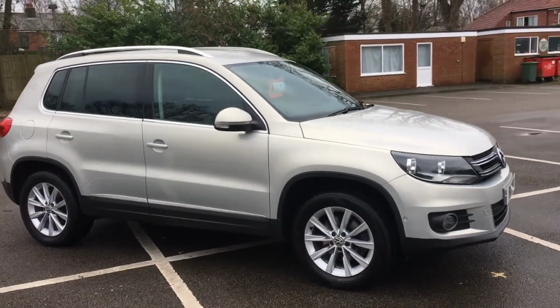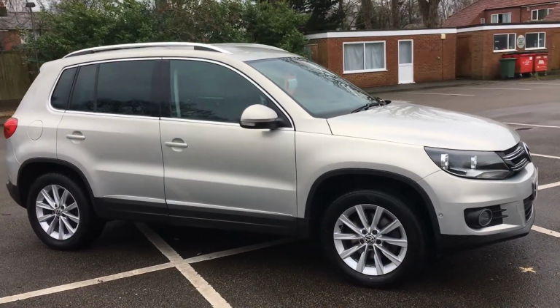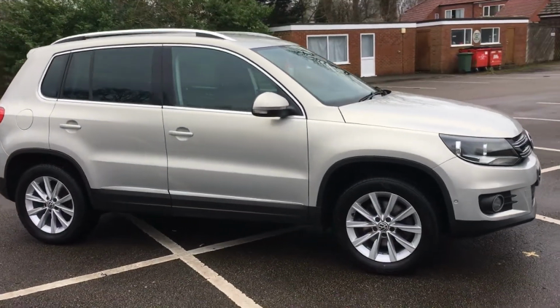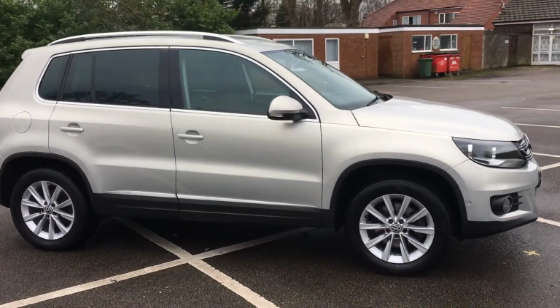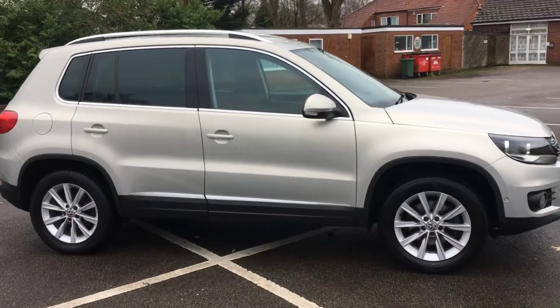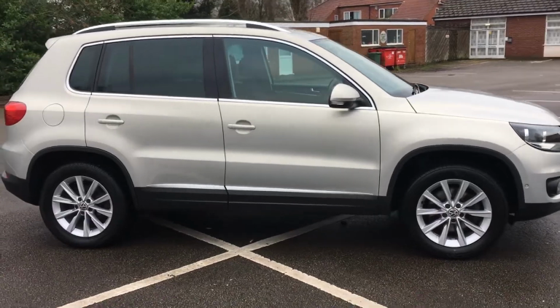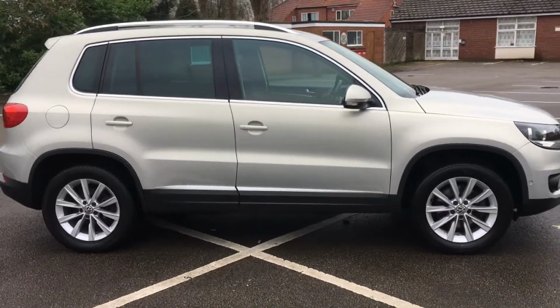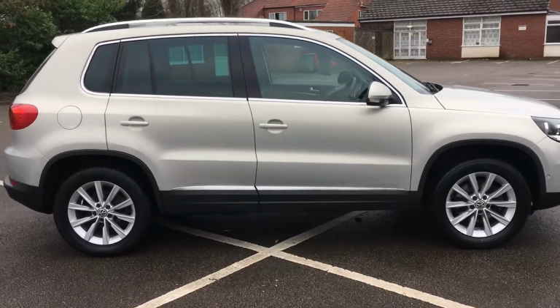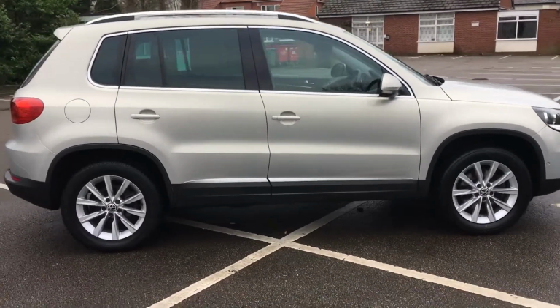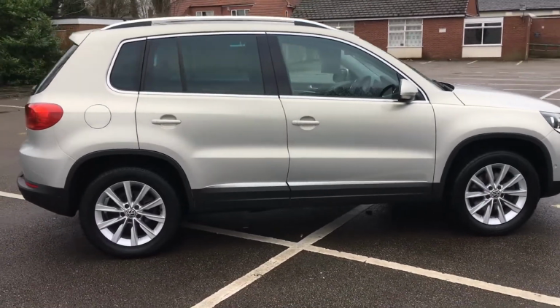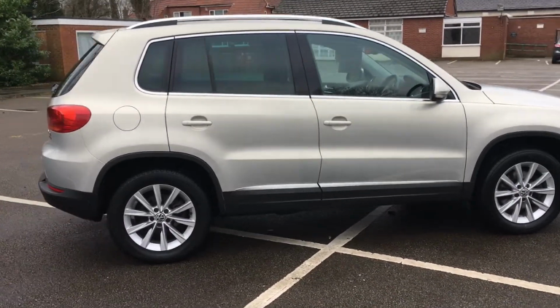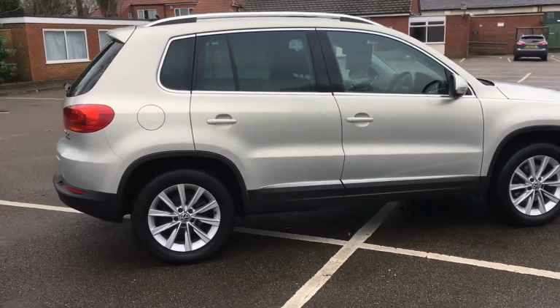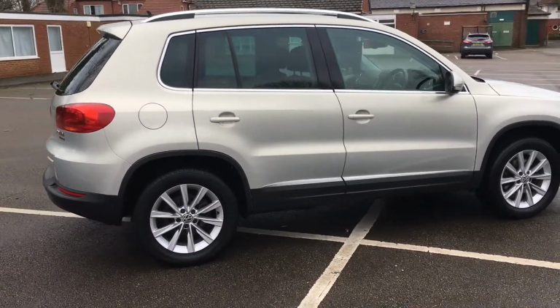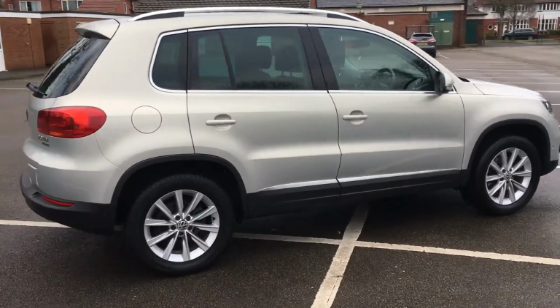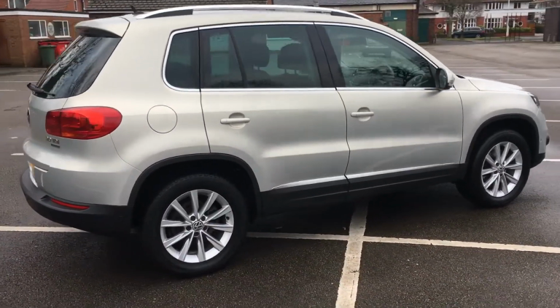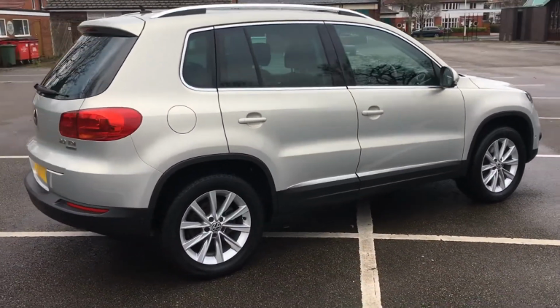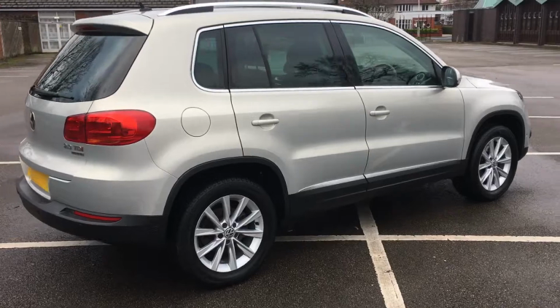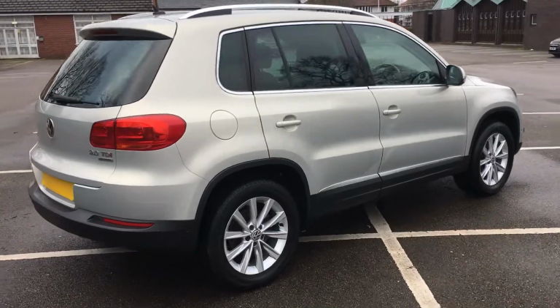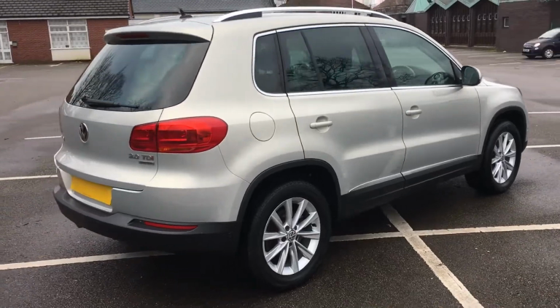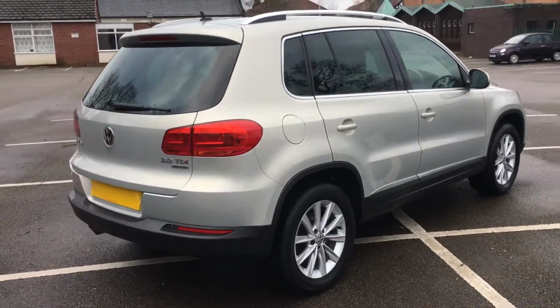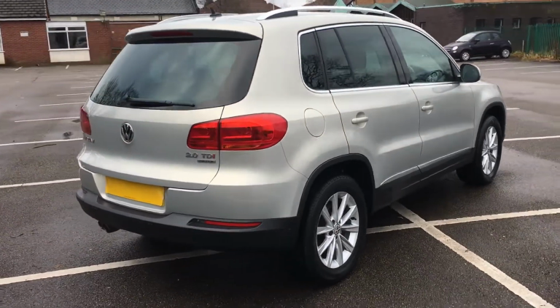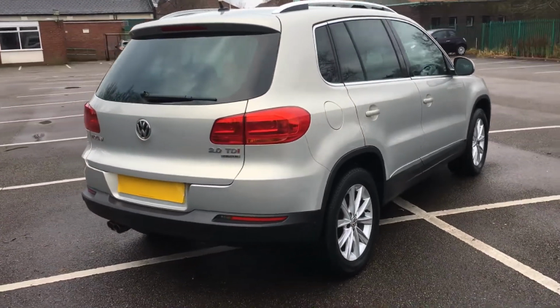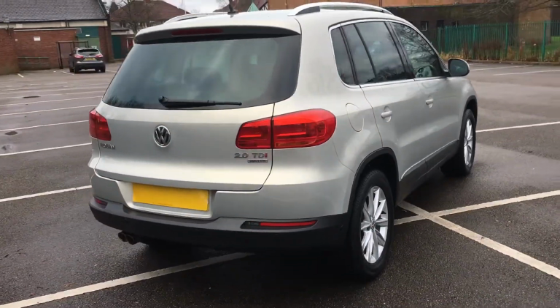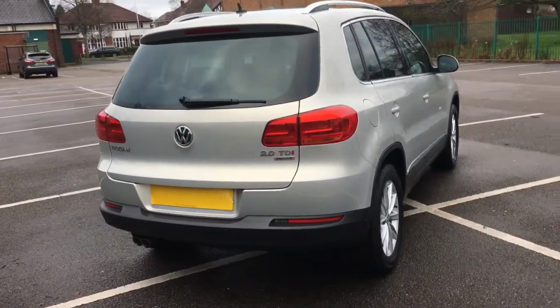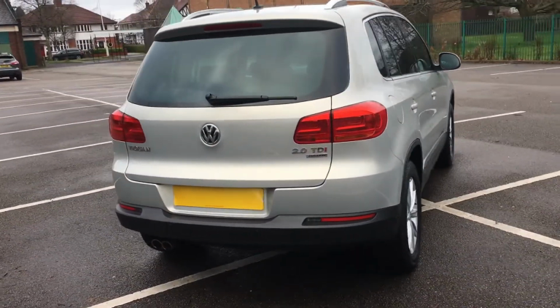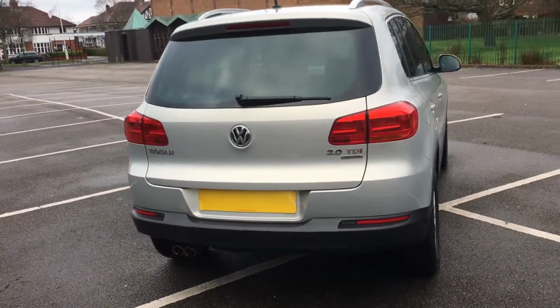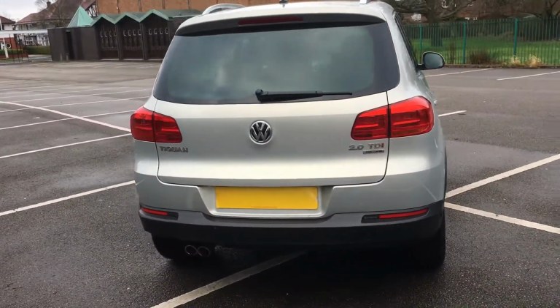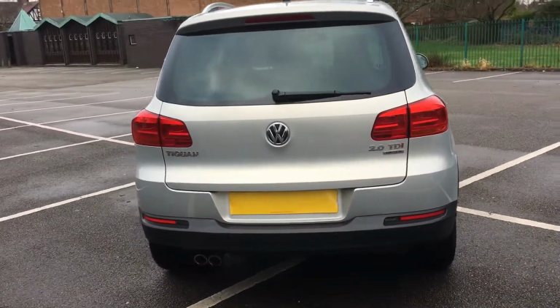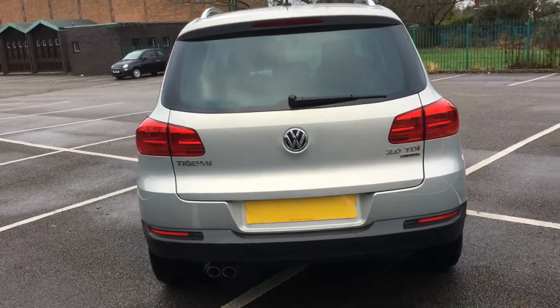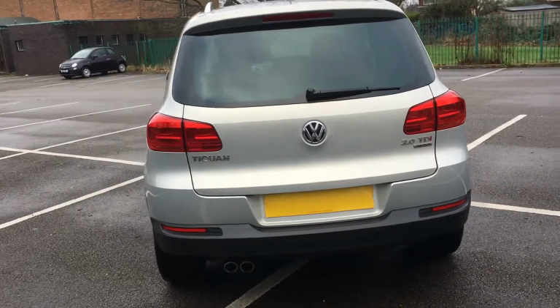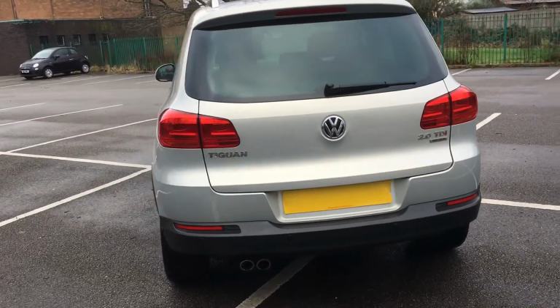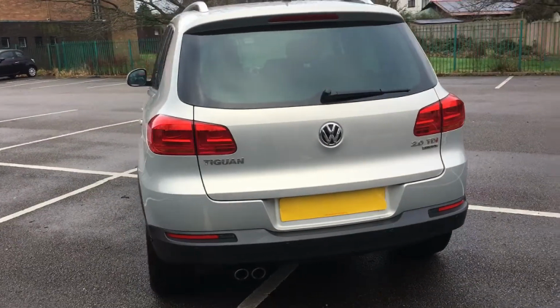This is a 4-motion car. It's had two owners — the second owner bought it when it was 12 months old, so it's almost a one-owner car. It's got full service history all the way through its life. It's in beautiful condition.